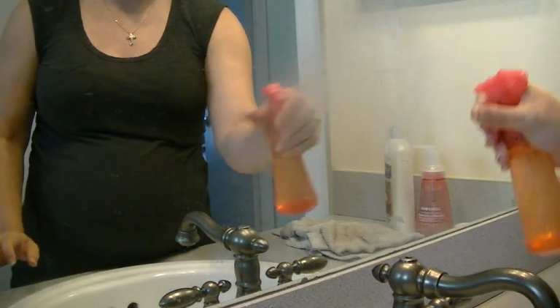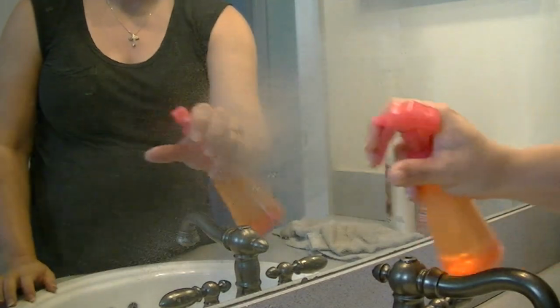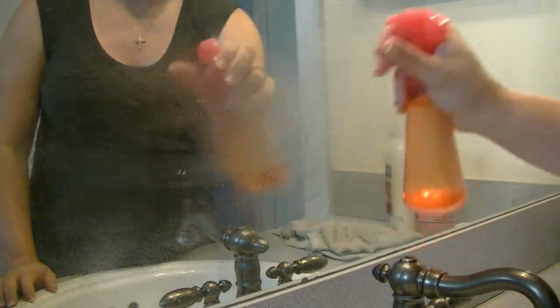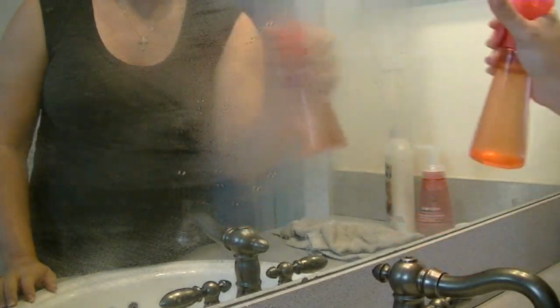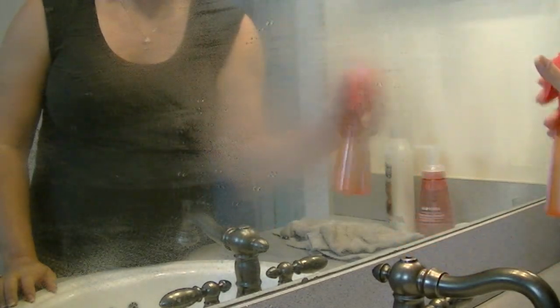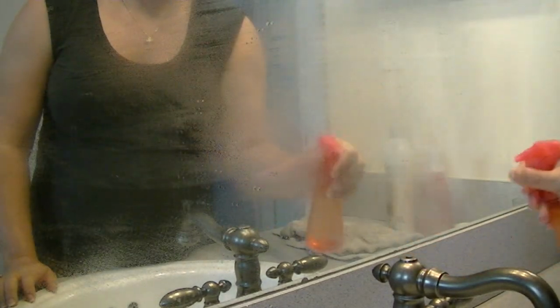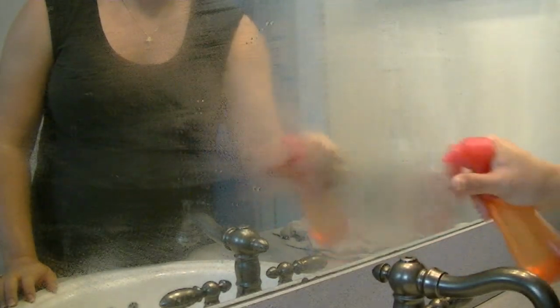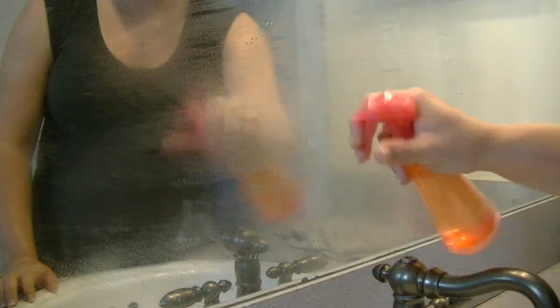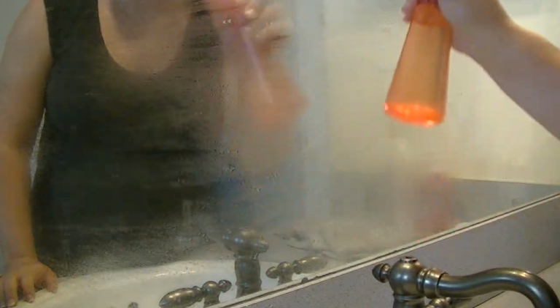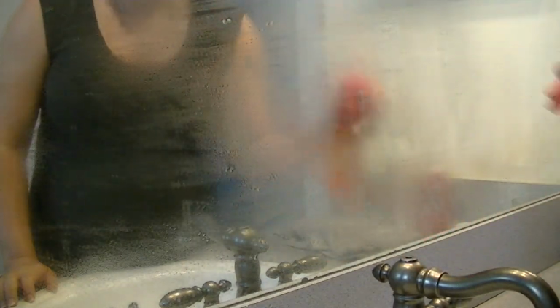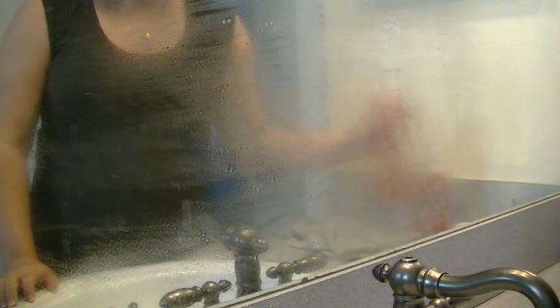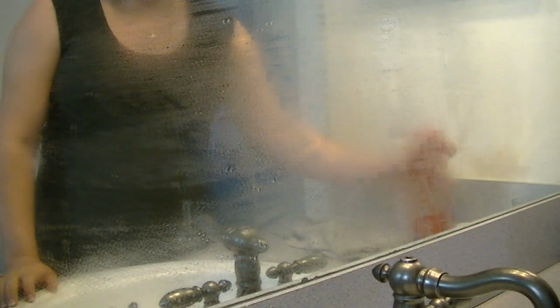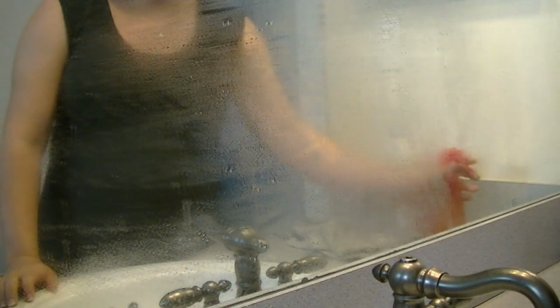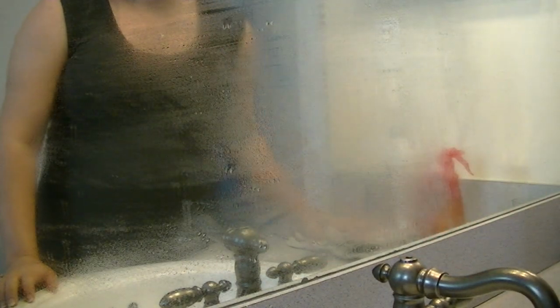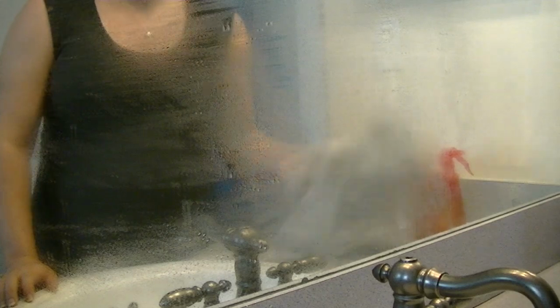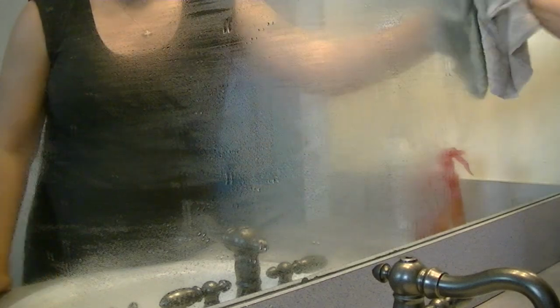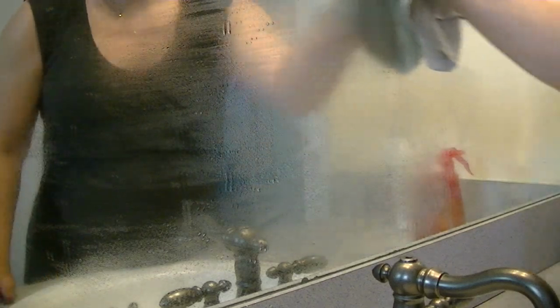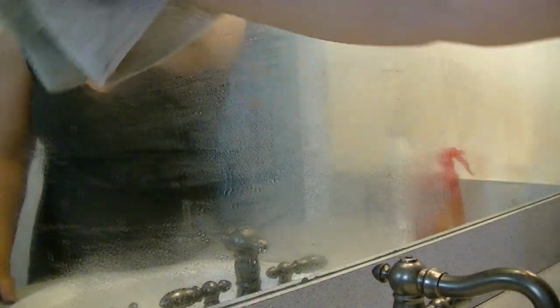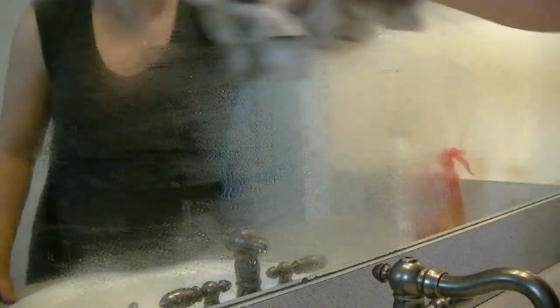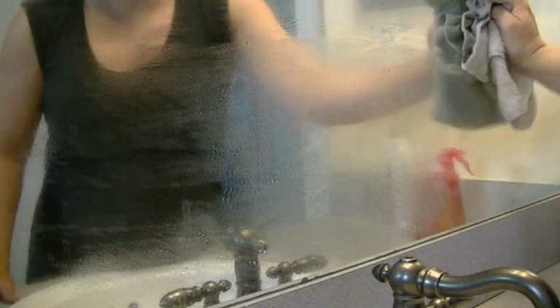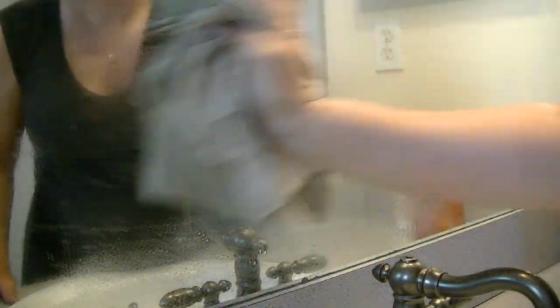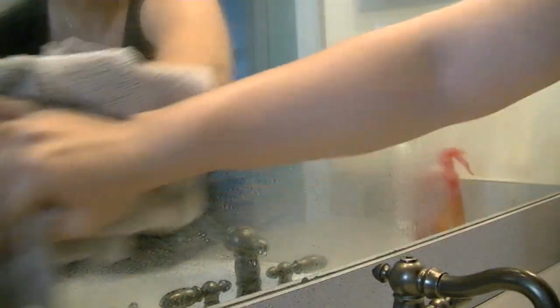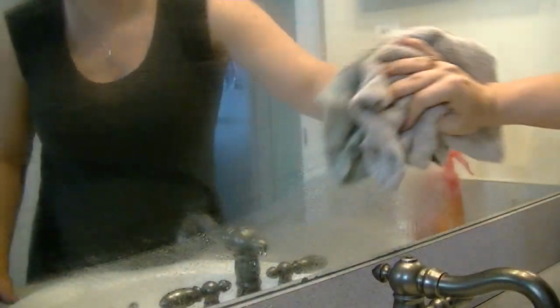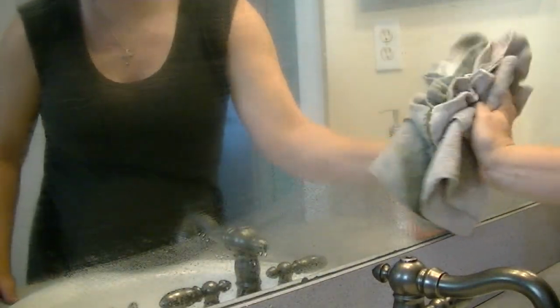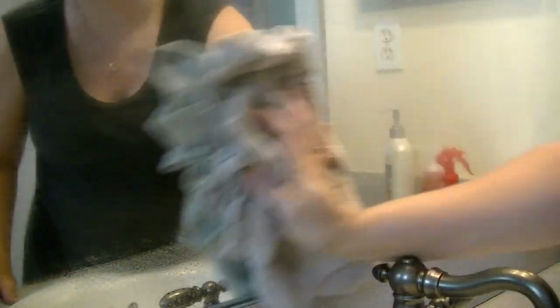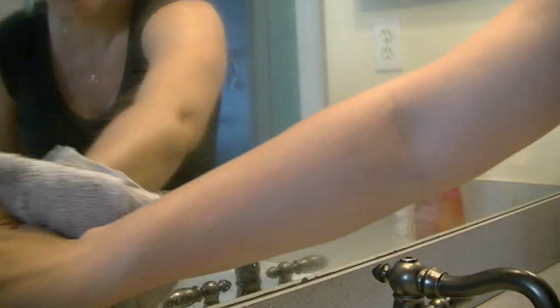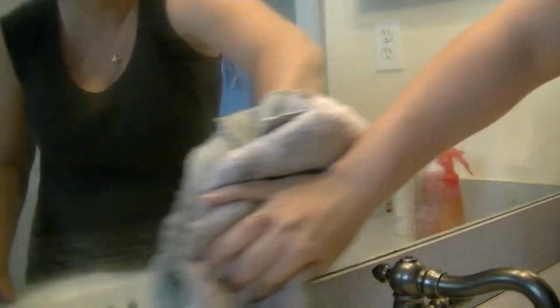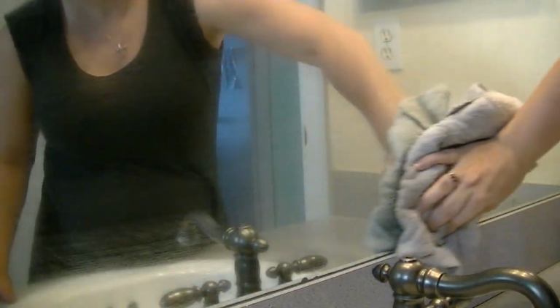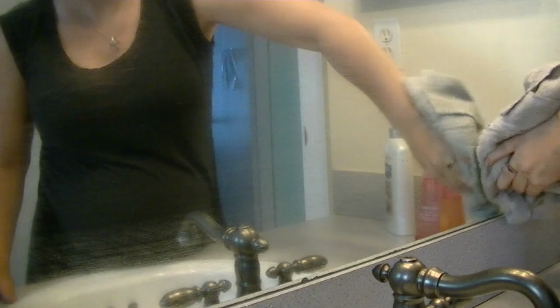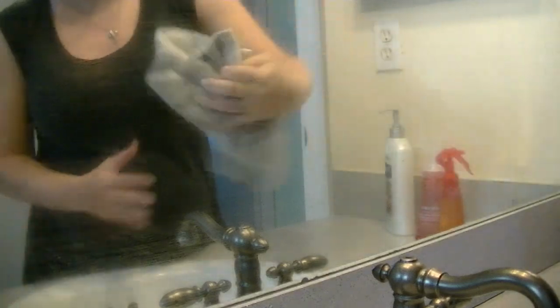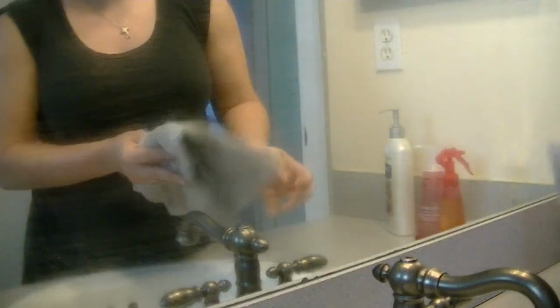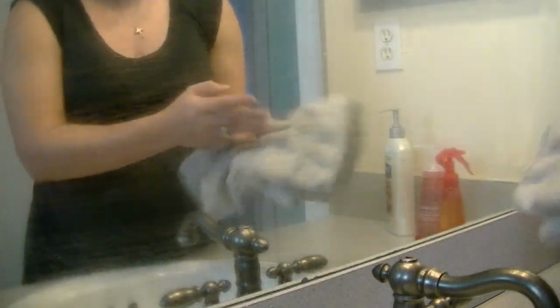This orange cleaner is also really great on the mirrors and windows. It cleans off everything that's stuck on there and it leaves it streak-free. That is everything that I use this cleaner for.